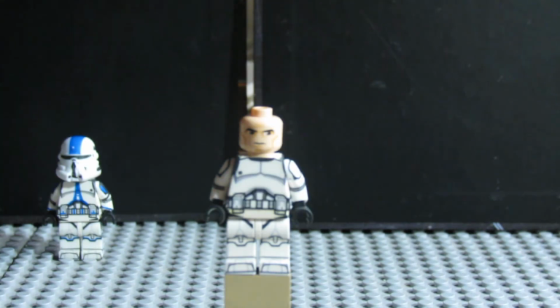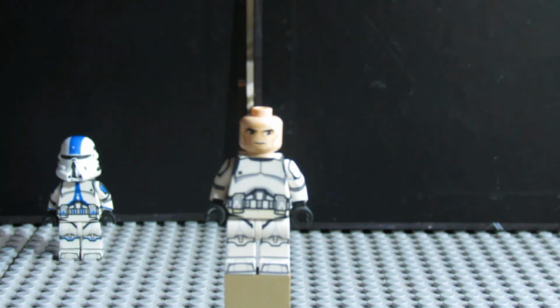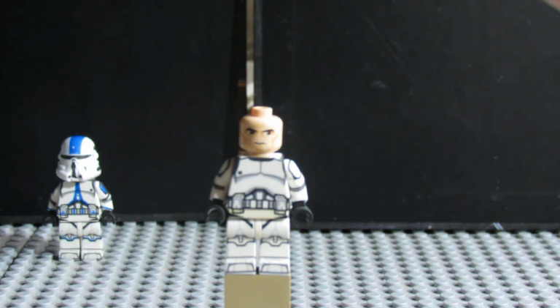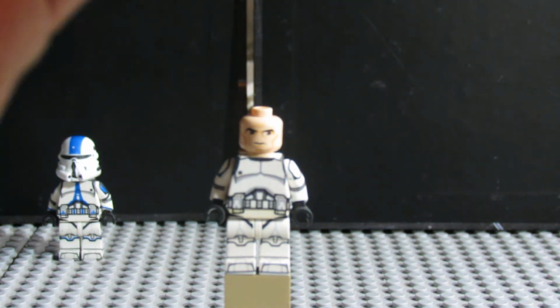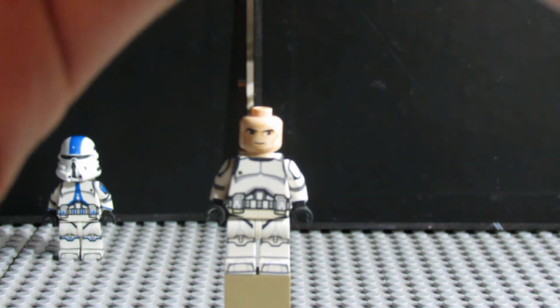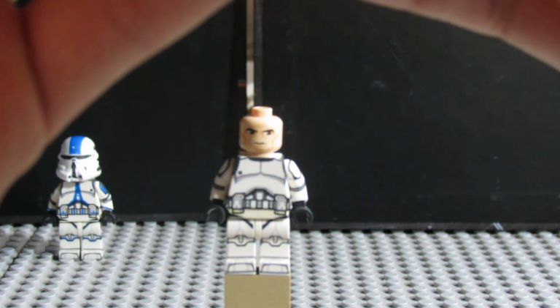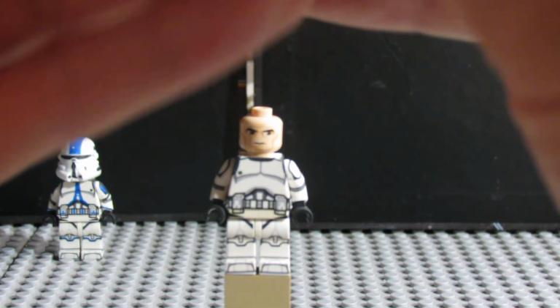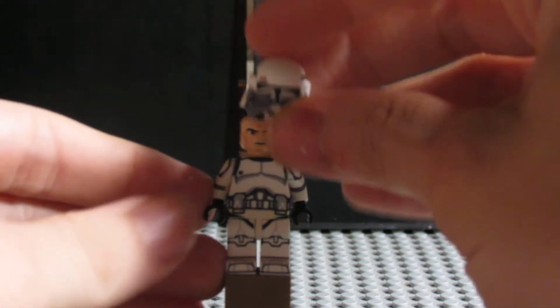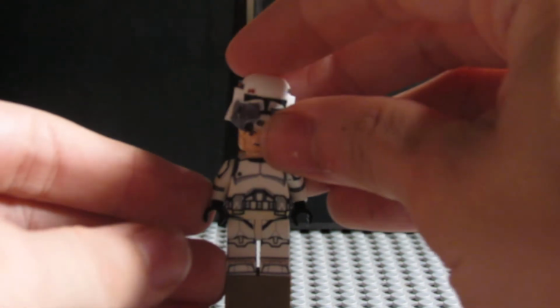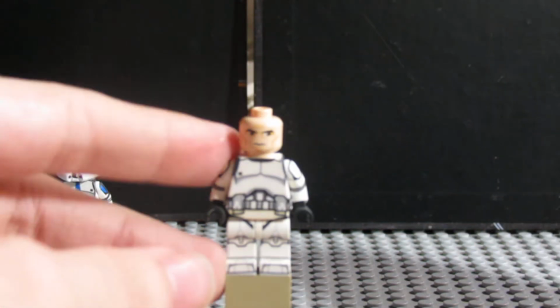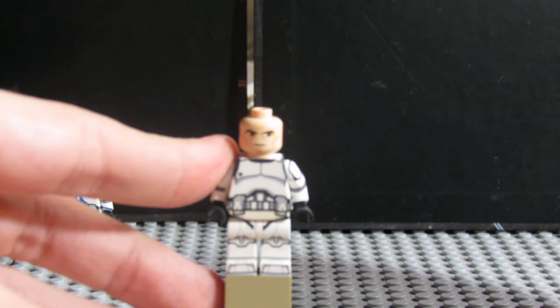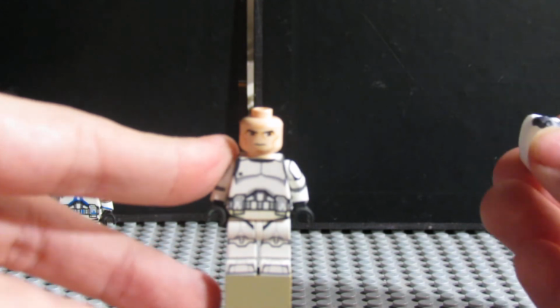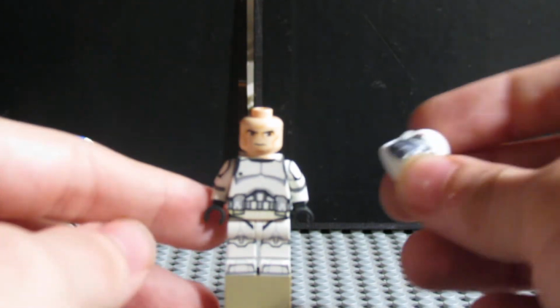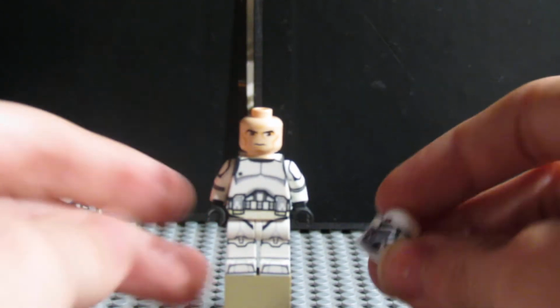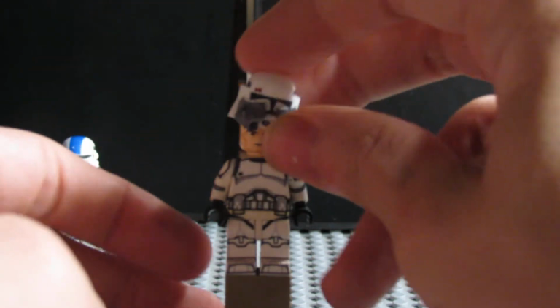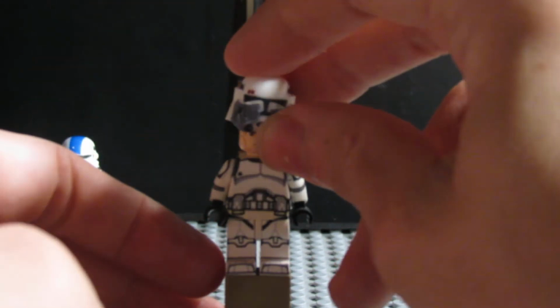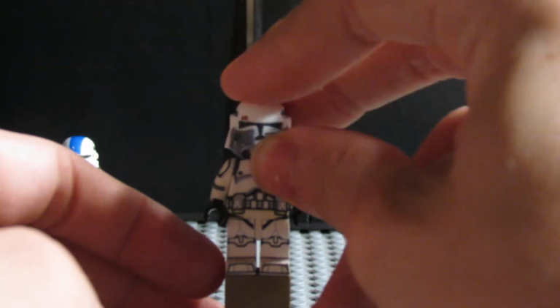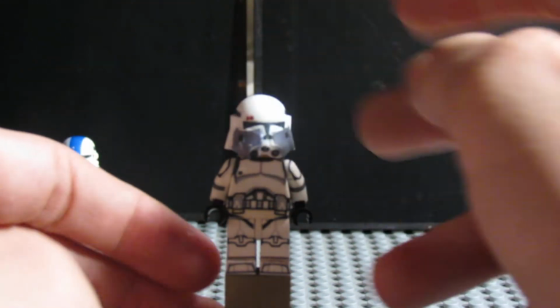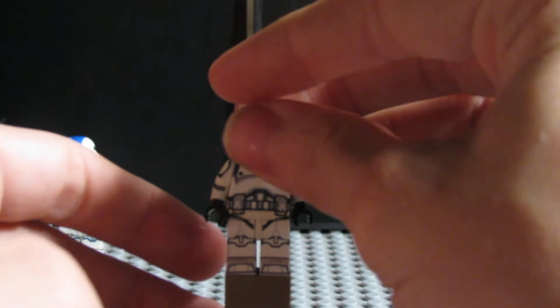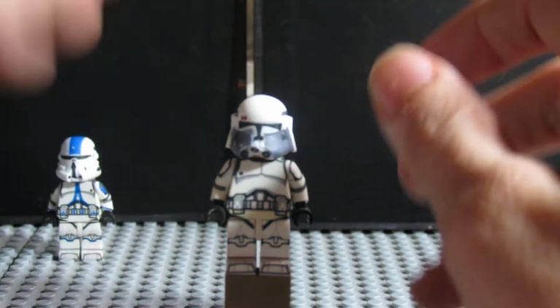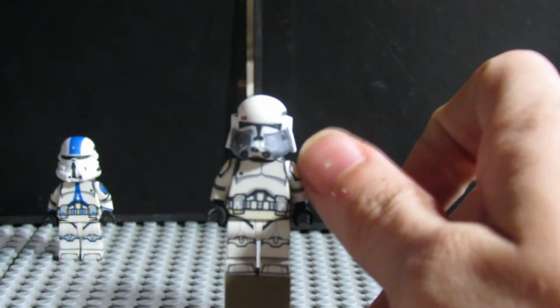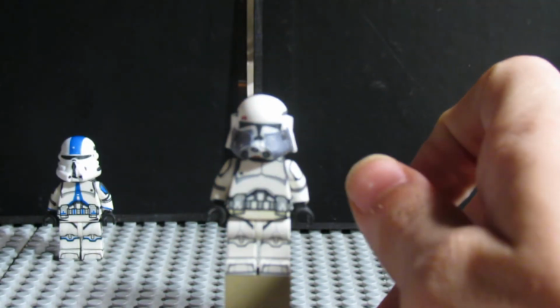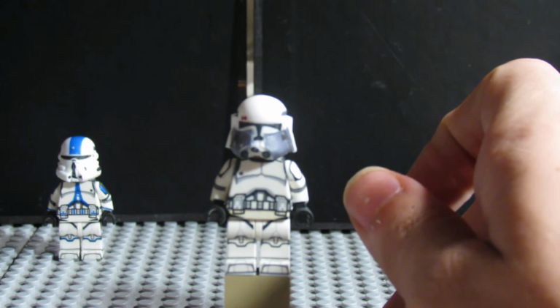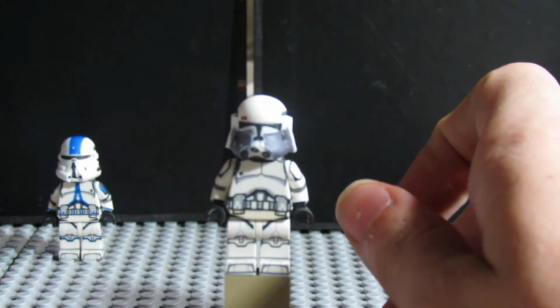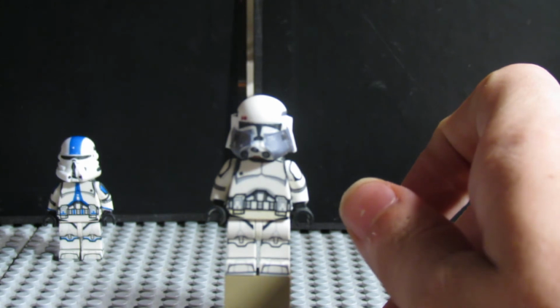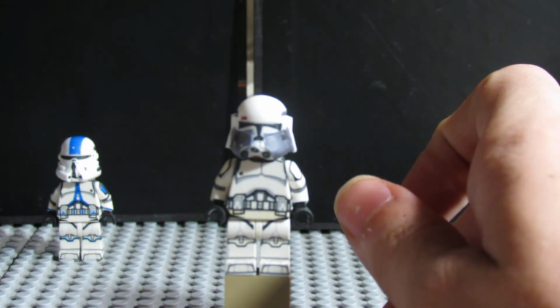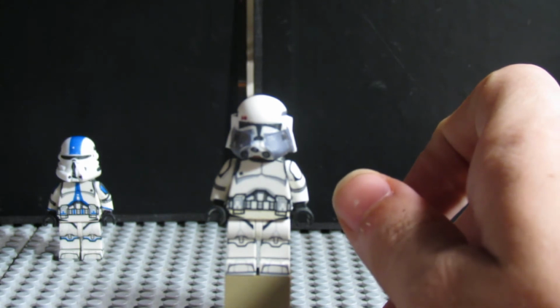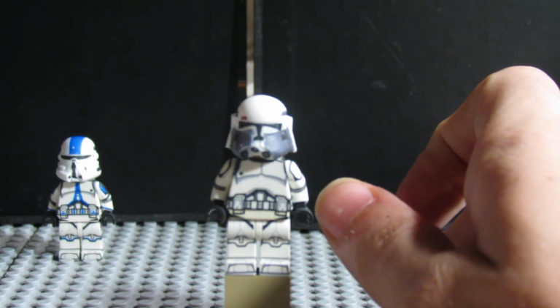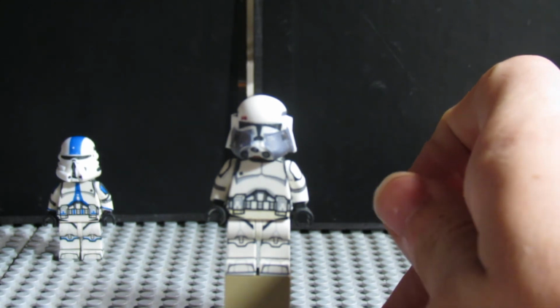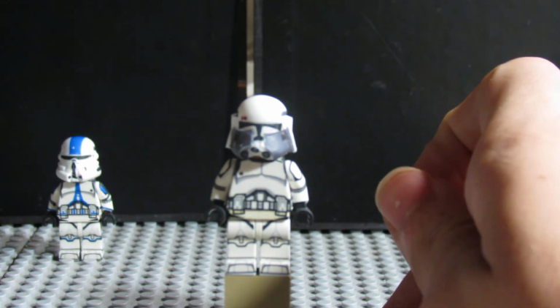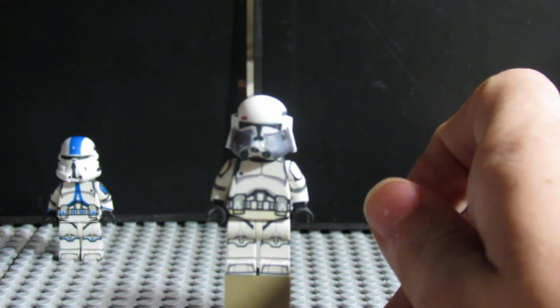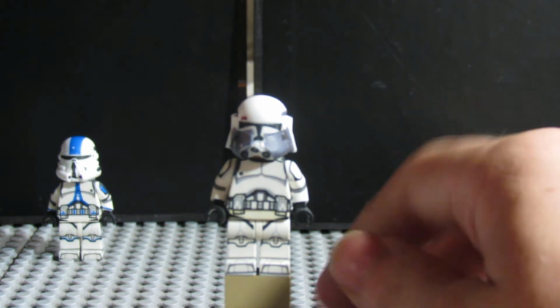Did I actually mess that helmet up? I did slightly — that's okay. I did give him an older clone head. I'm doing that with all the clones that are kind of special. I did it with Cody, so yeah.